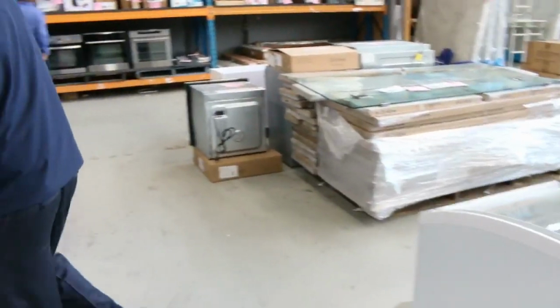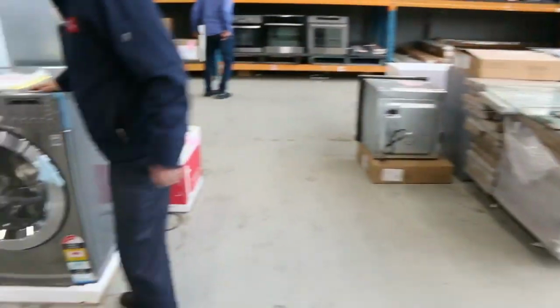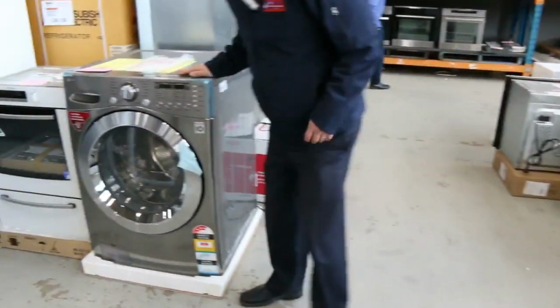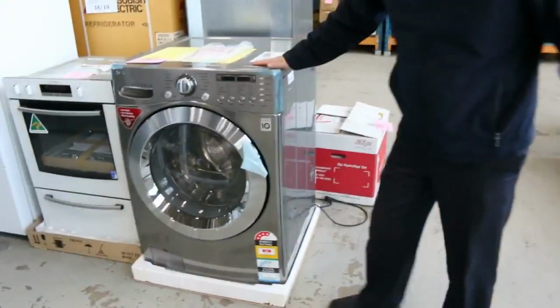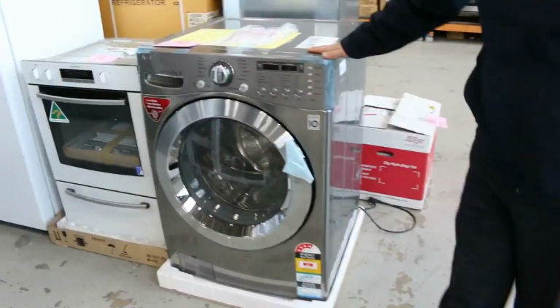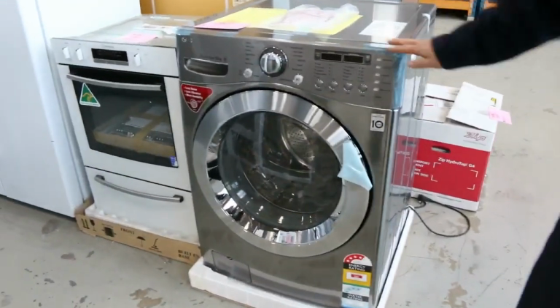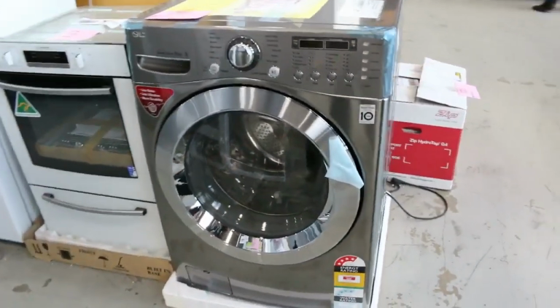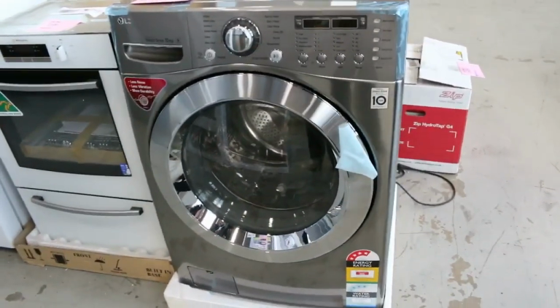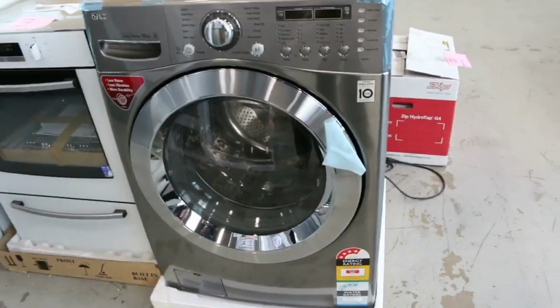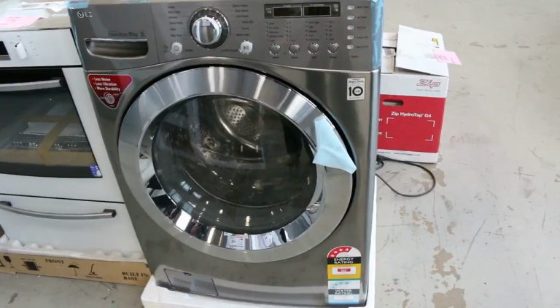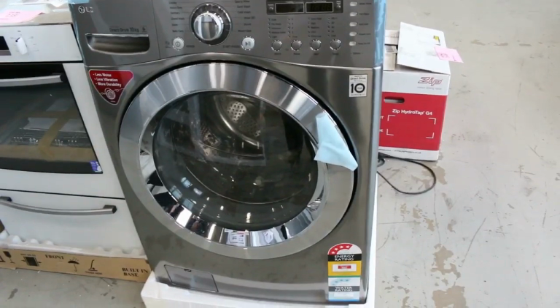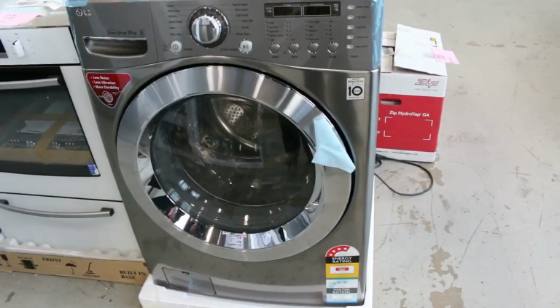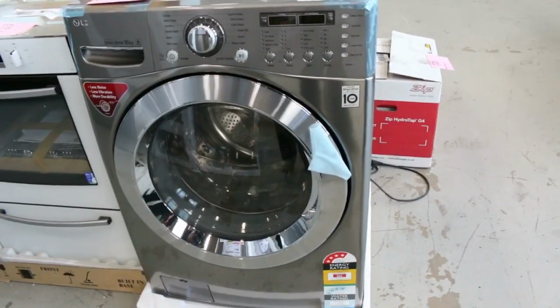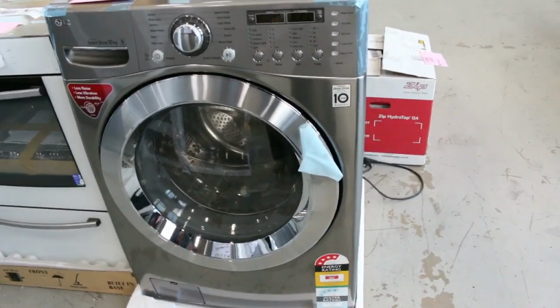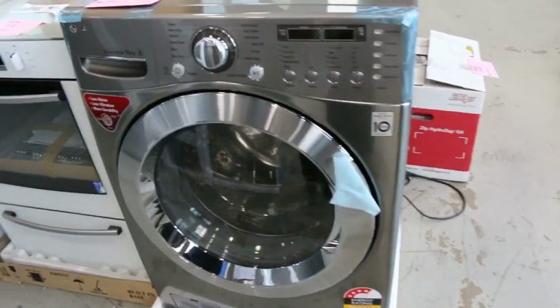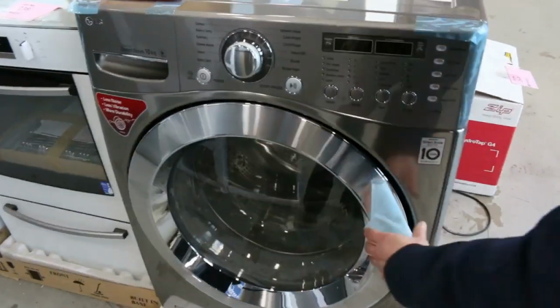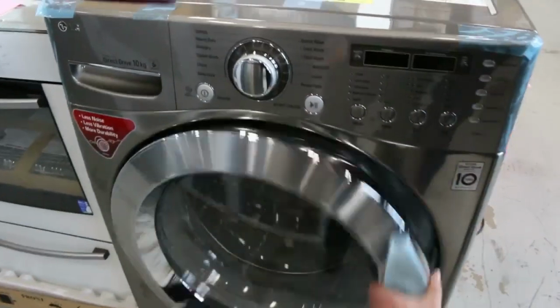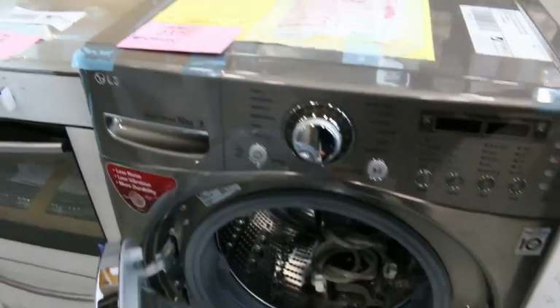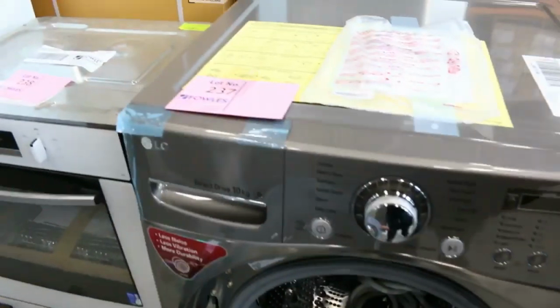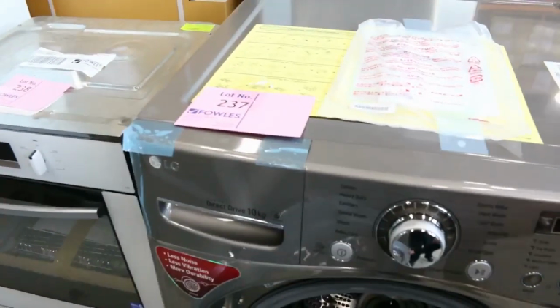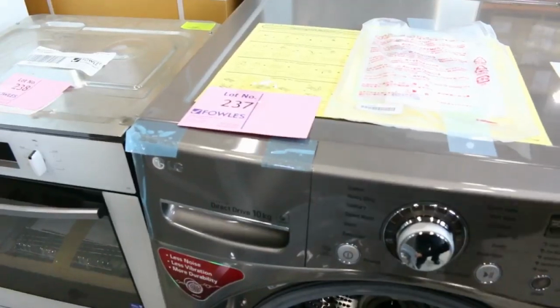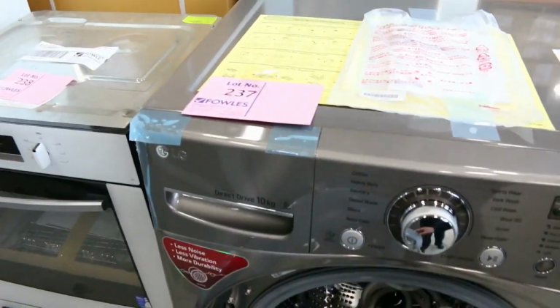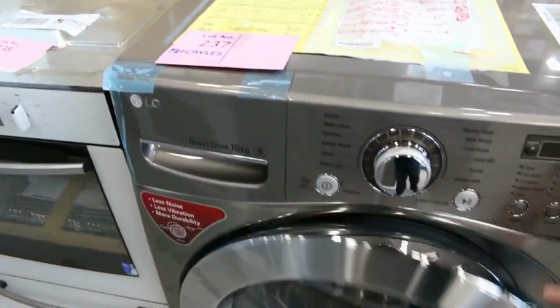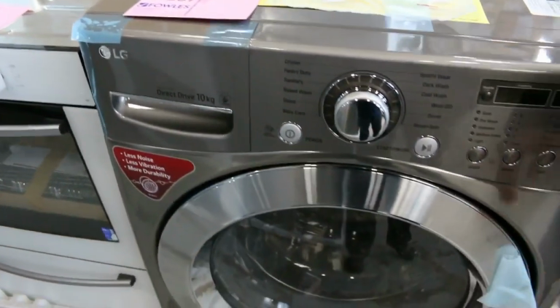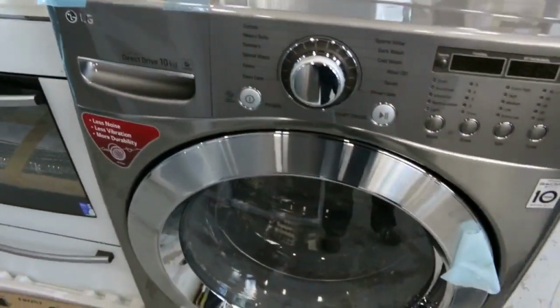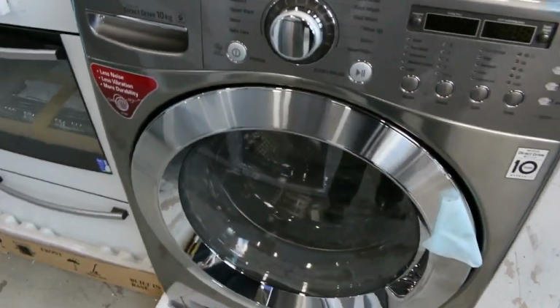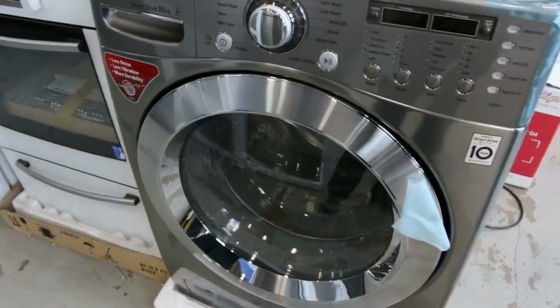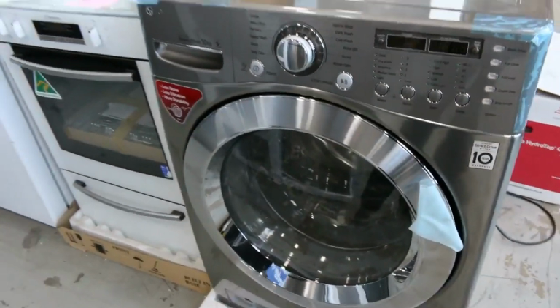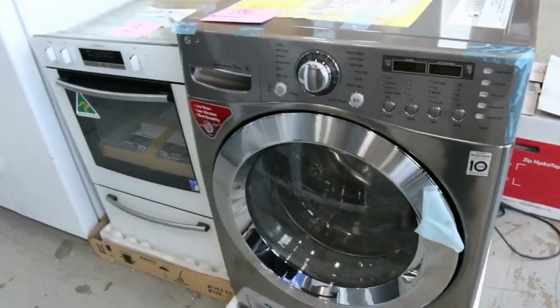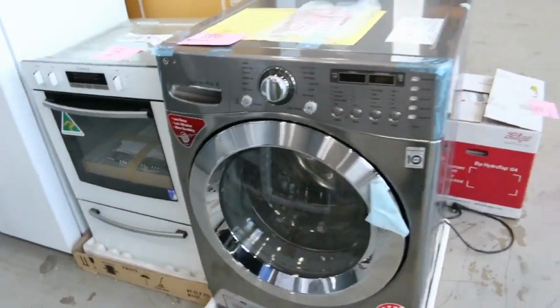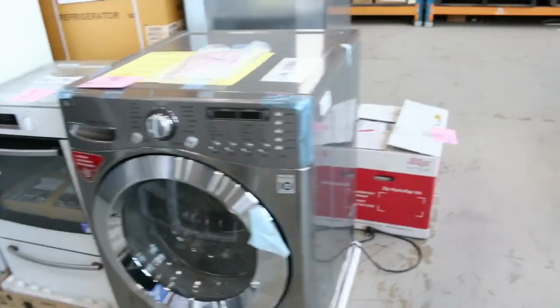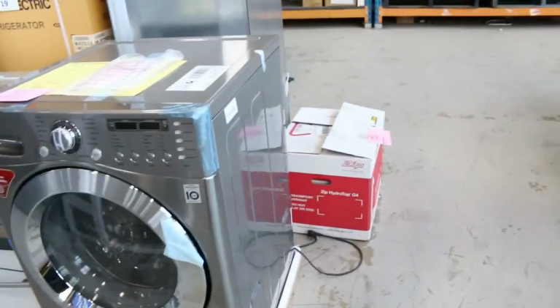Straight behind me is an LG 10 kilo direct drive washing machine — absolutely huge, I could almost get inside there. Very nice looking unit that'll be terrific value at tomorrow's auction as well.